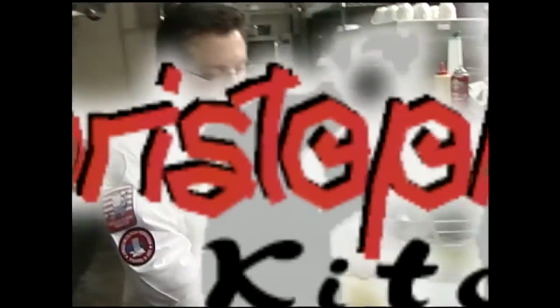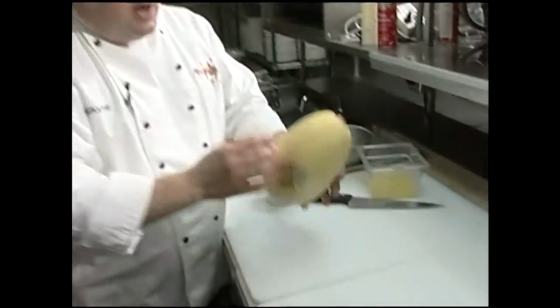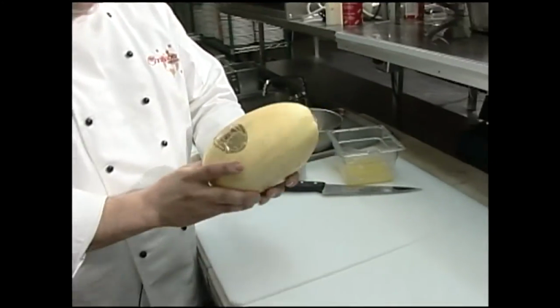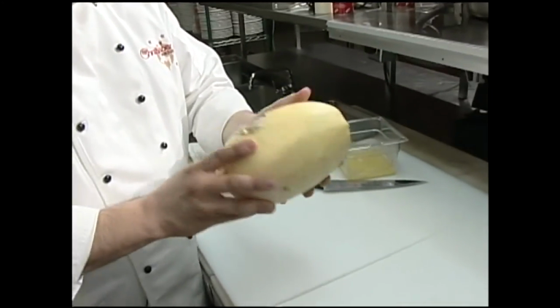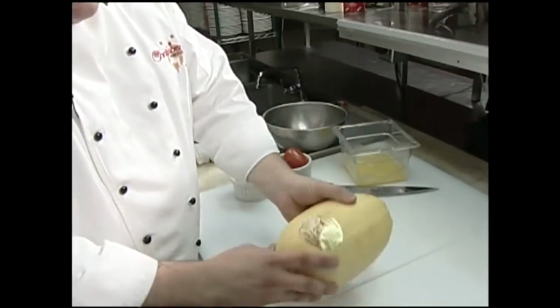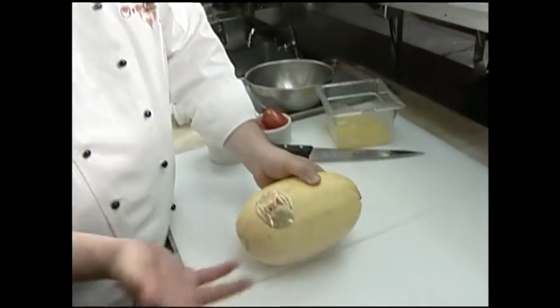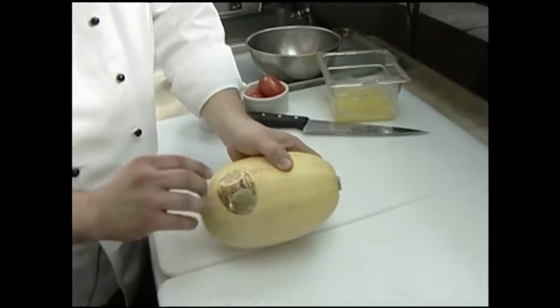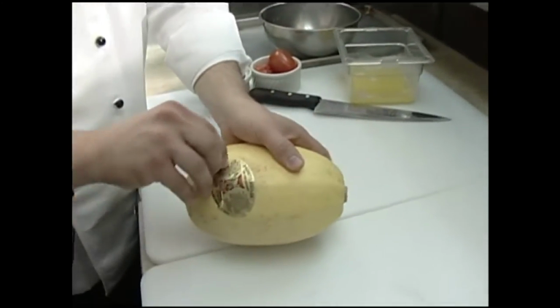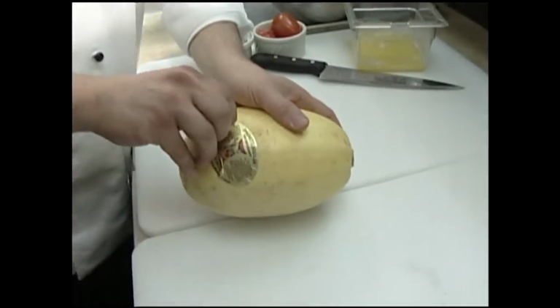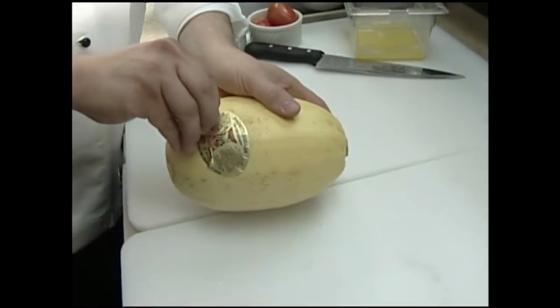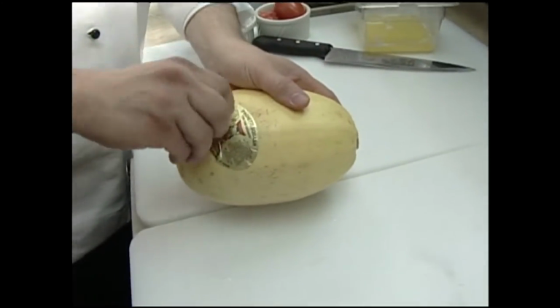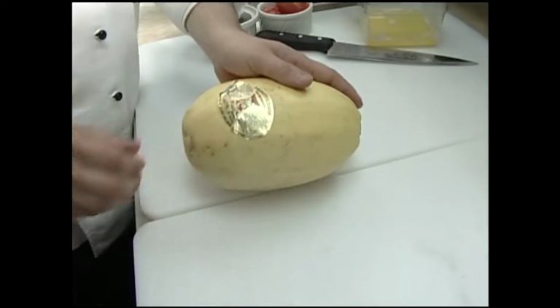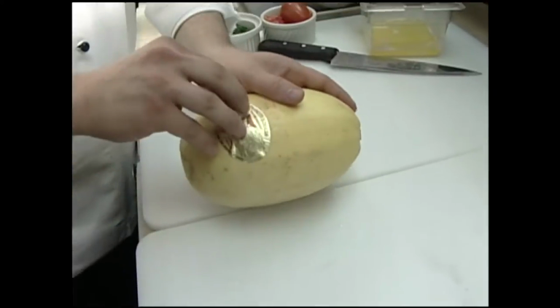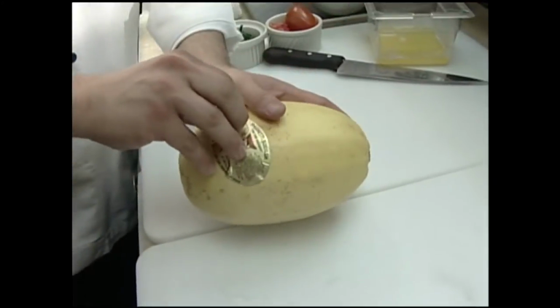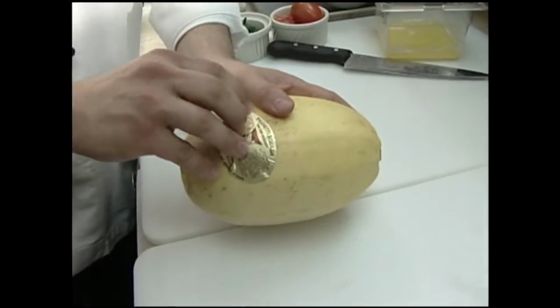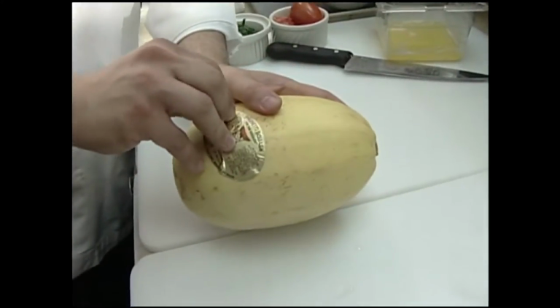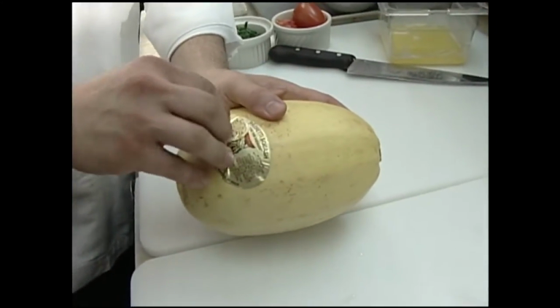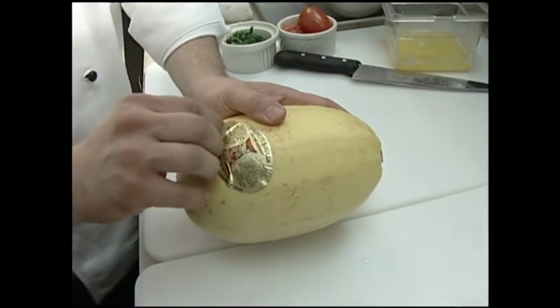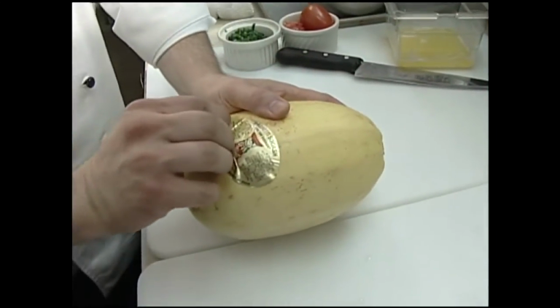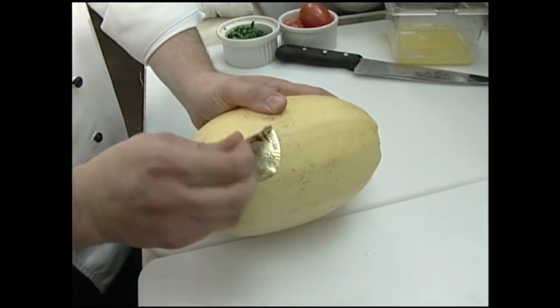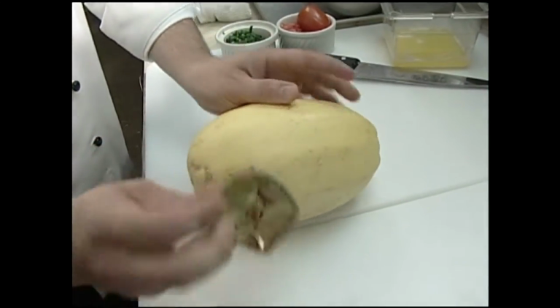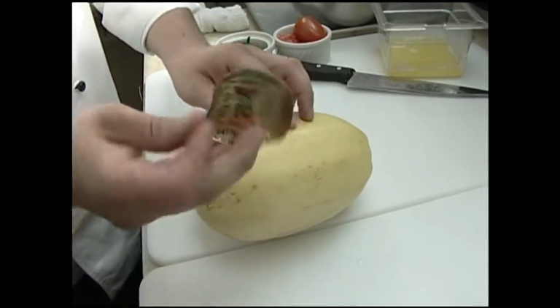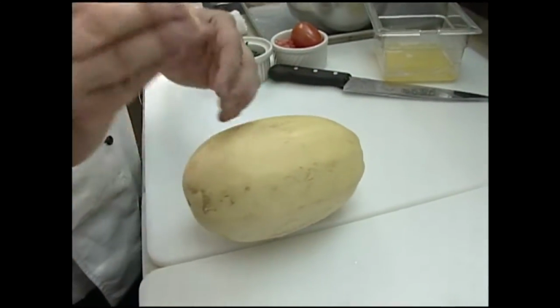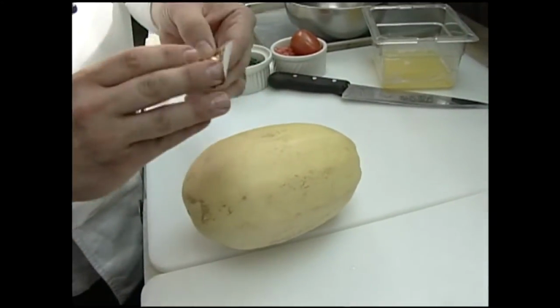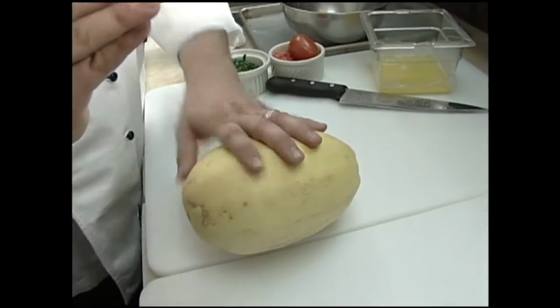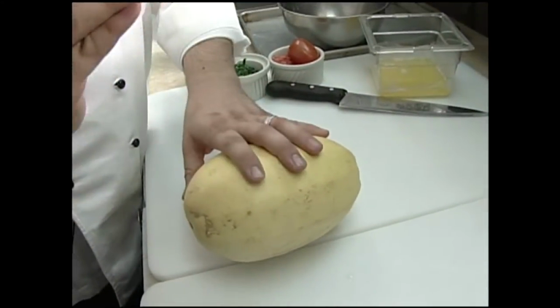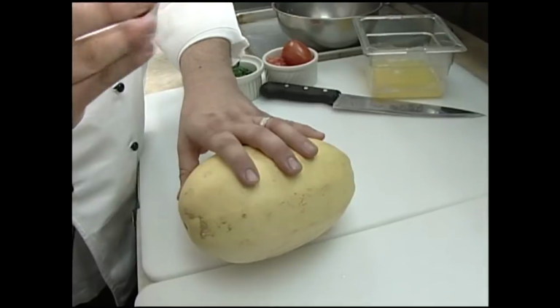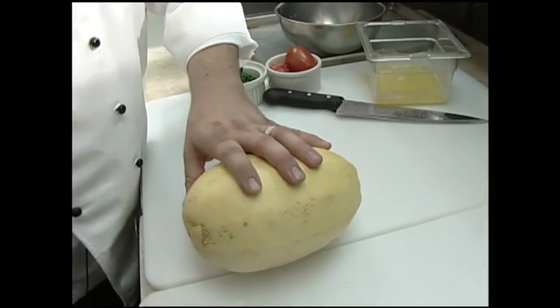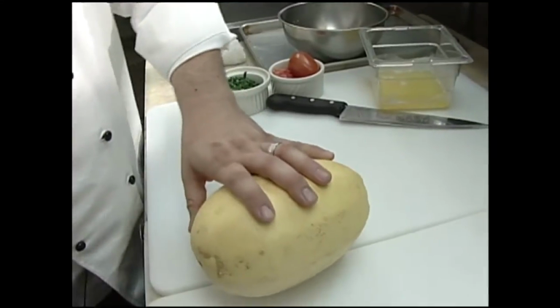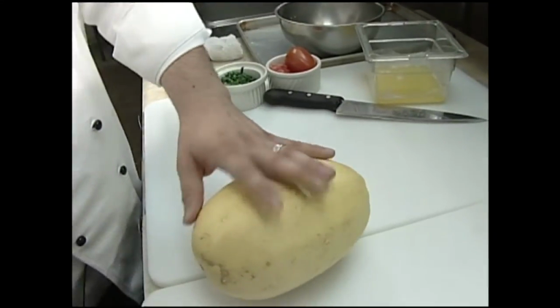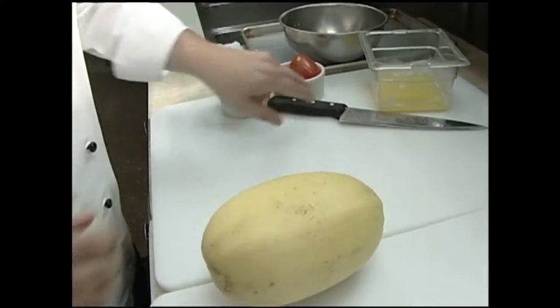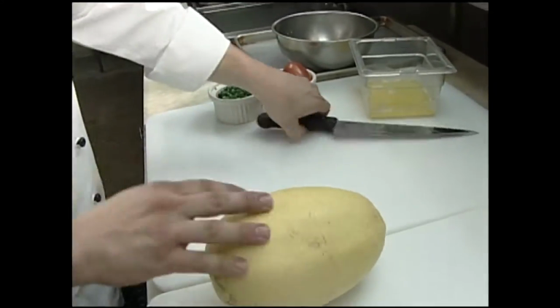Spaghetti squash is this oblong squash. I think it's in the pumpkin family because it smells and acts just like a pumpkin on the inside. It always has these little stickers on them, so make sure you take that off — not that it matters really too much.